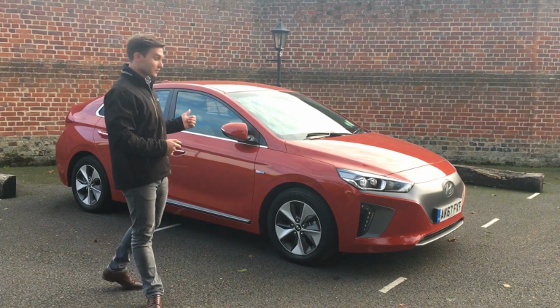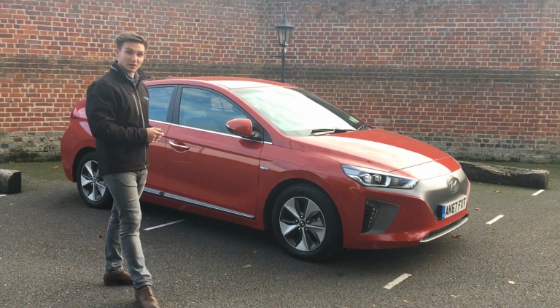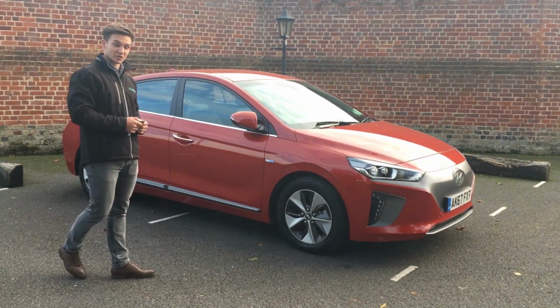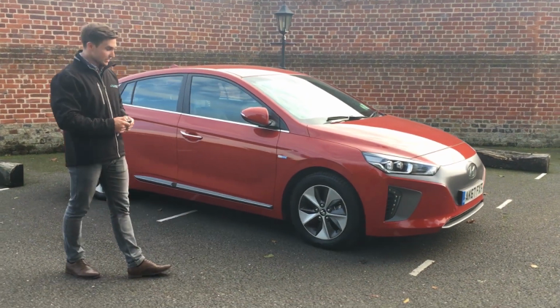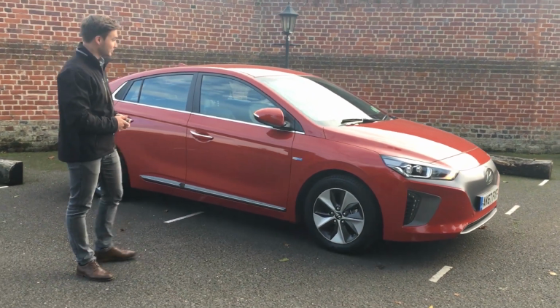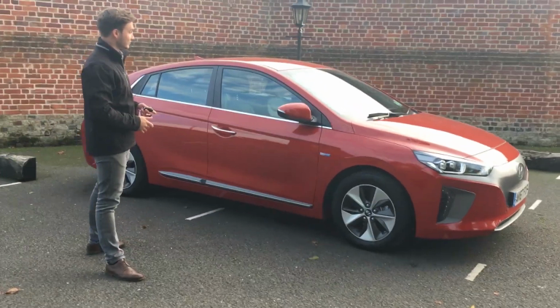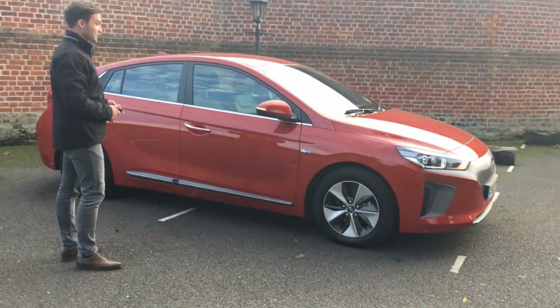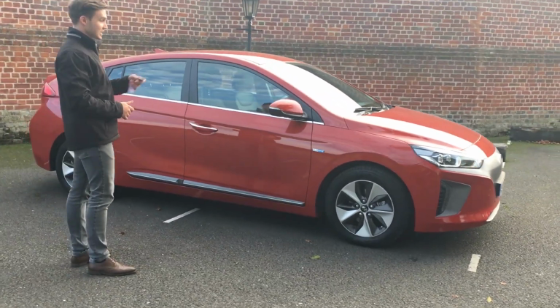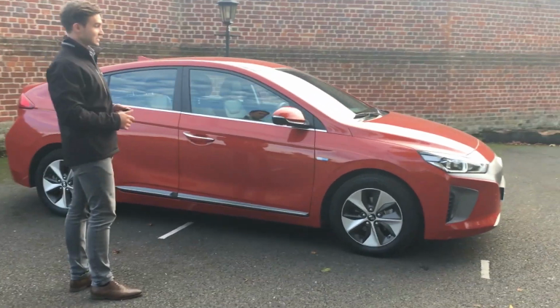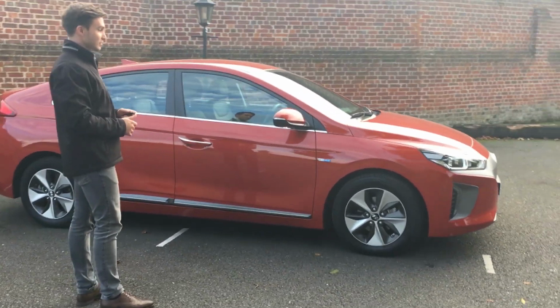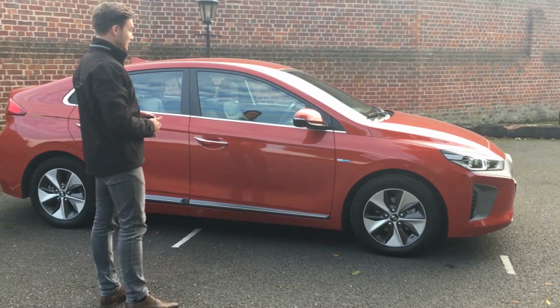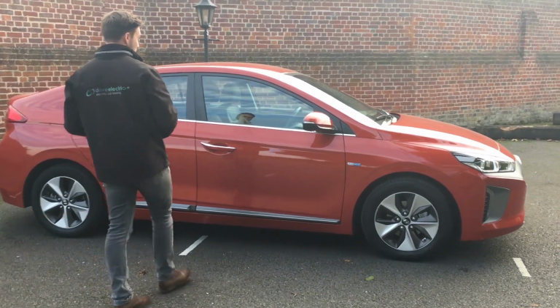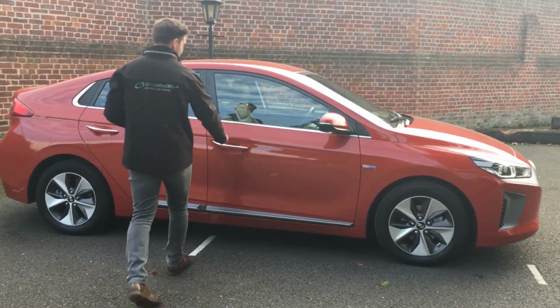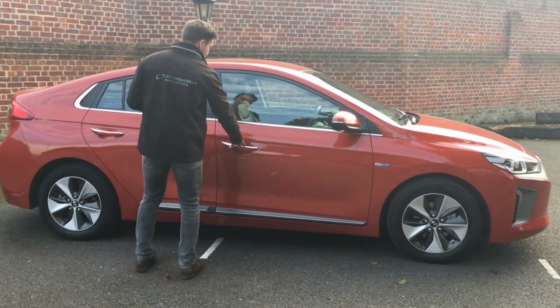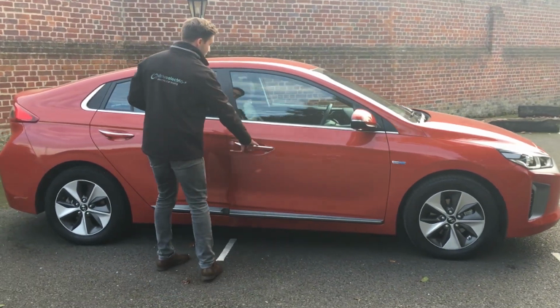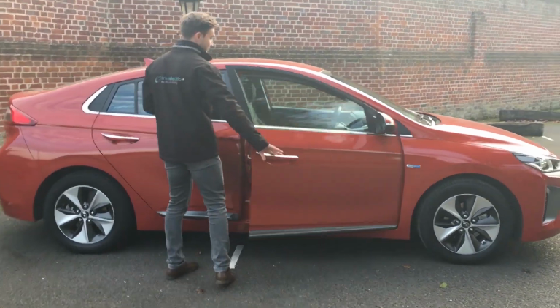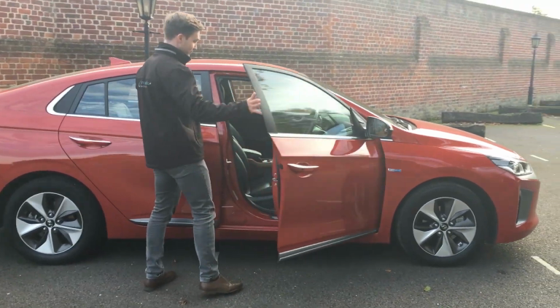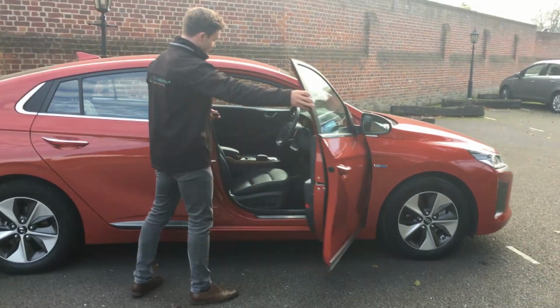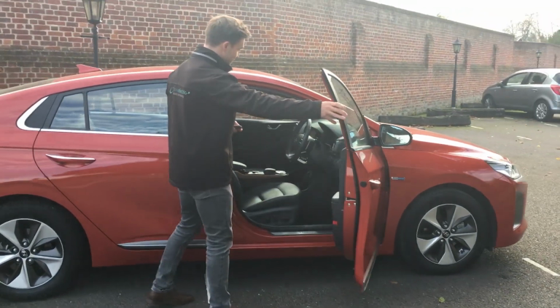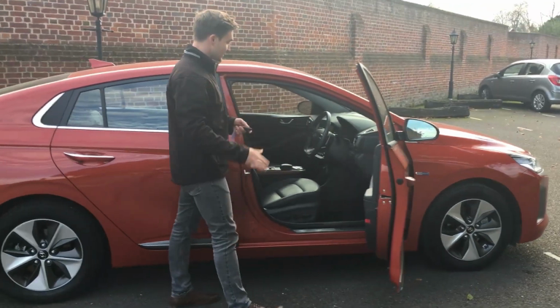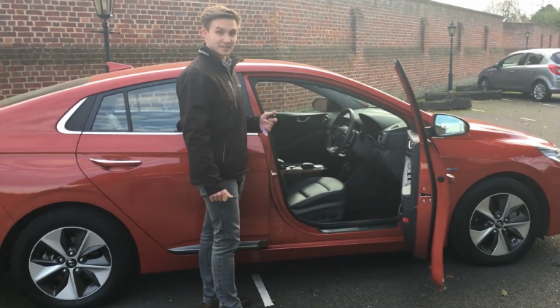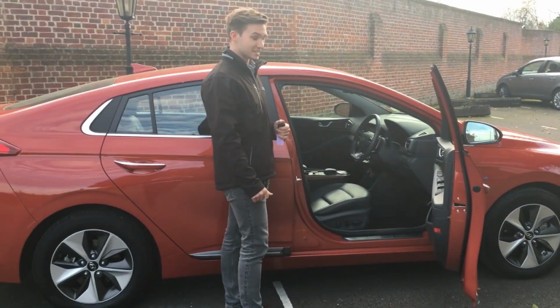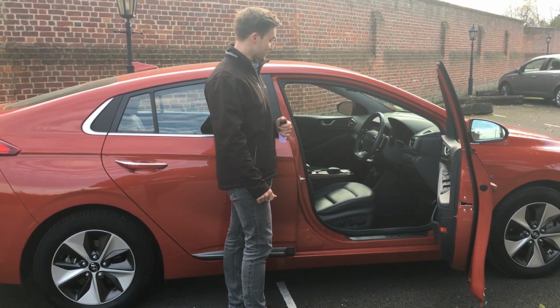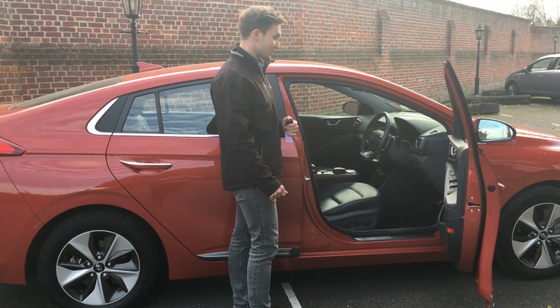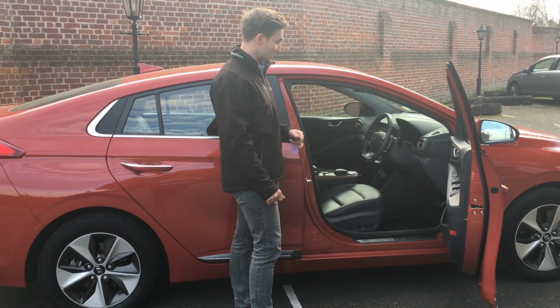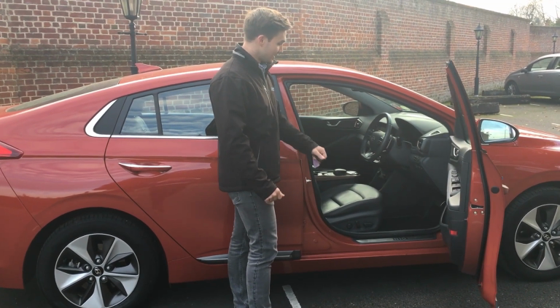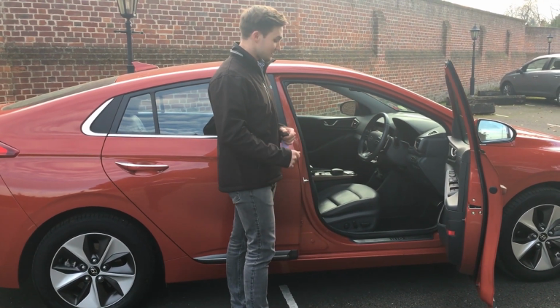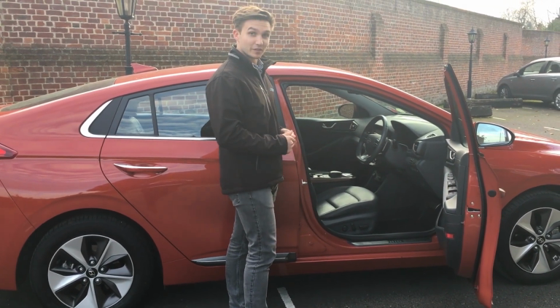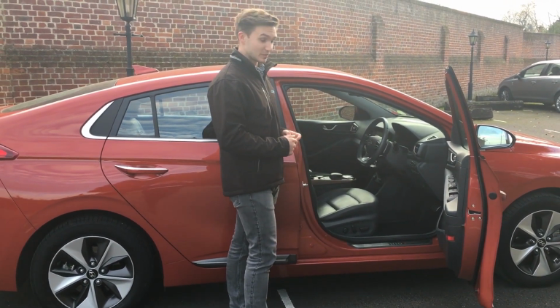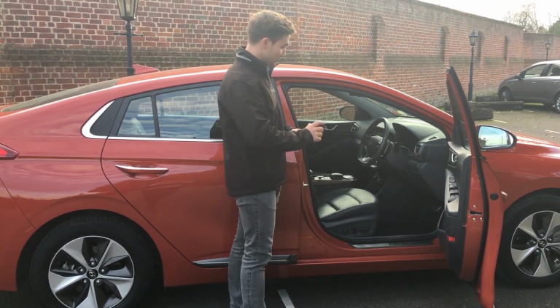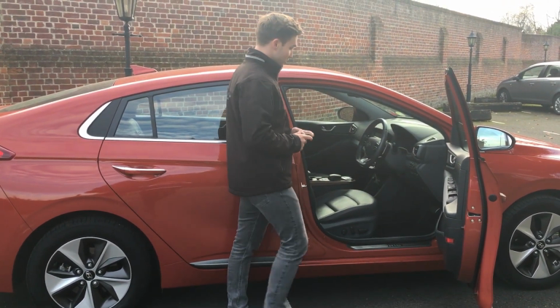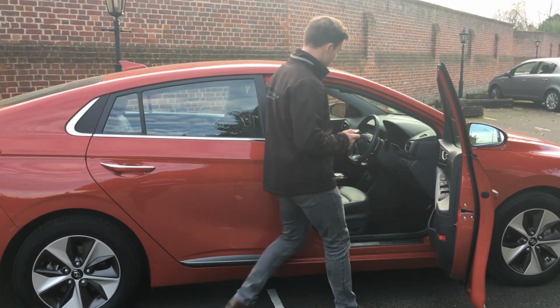If you follow me around I'll show you the interior. From the outset you can see that it's got folding door mirrors and keyless entry, as well as heated and ventilated leather for the summer and the winter, and memory functions on the bottom which are electrically controlled.